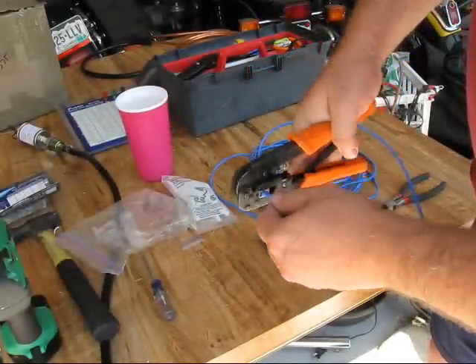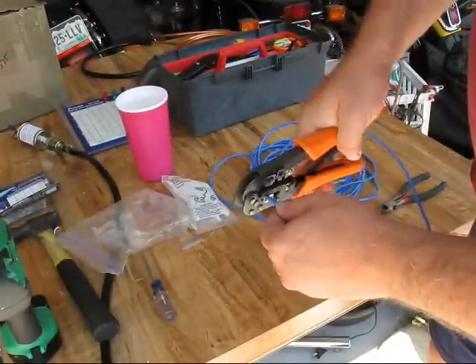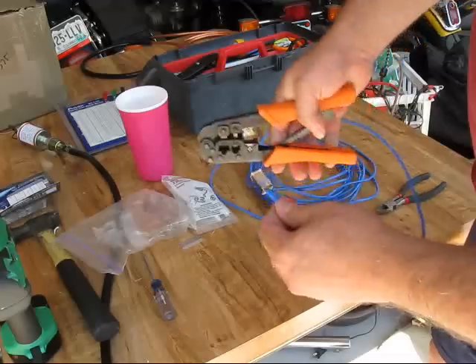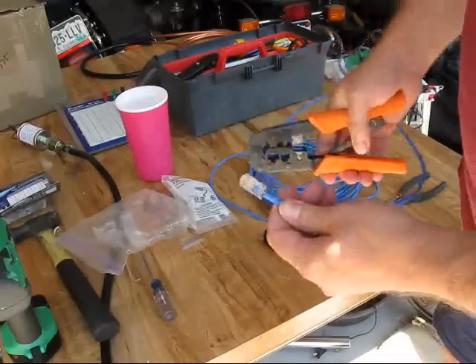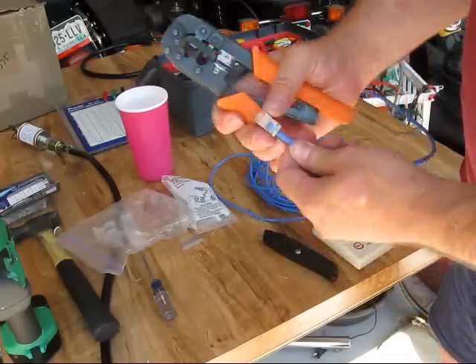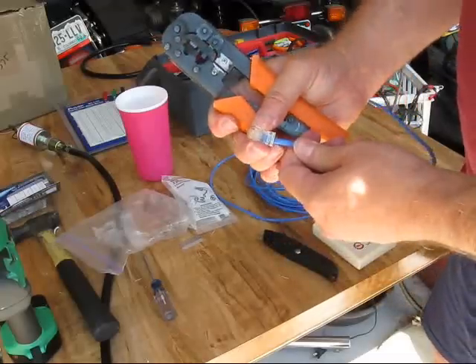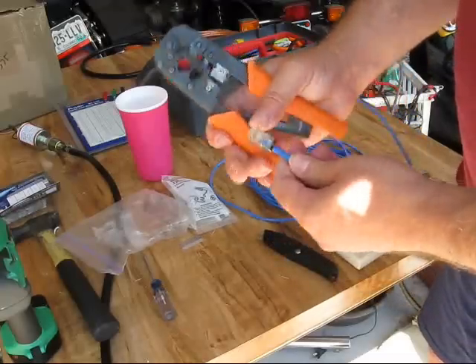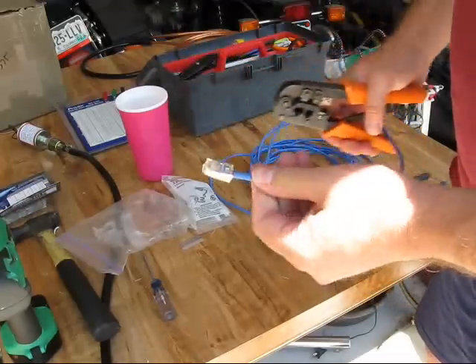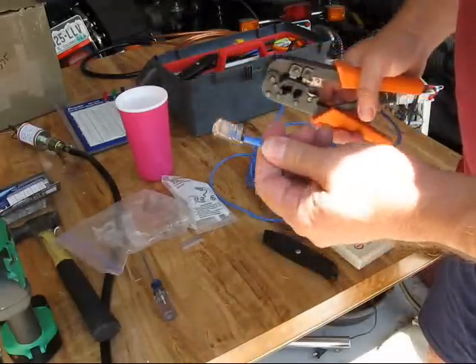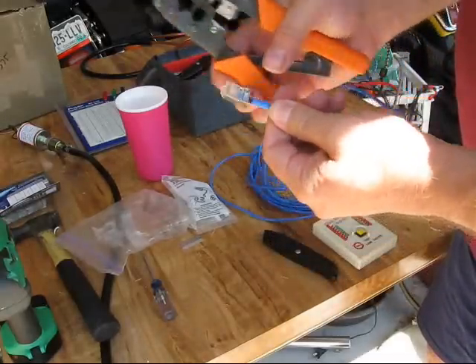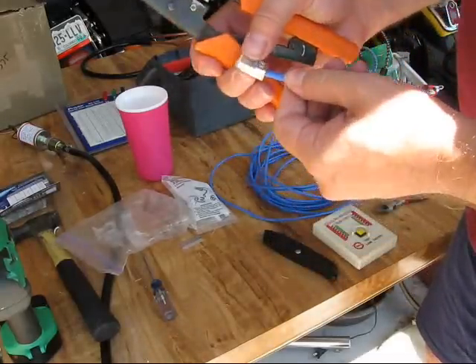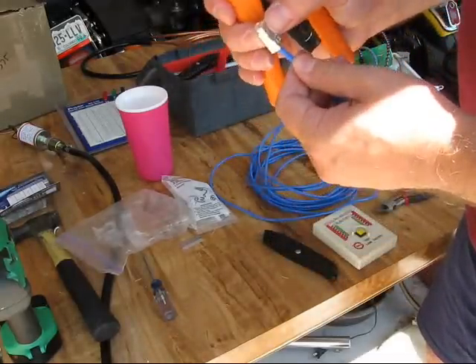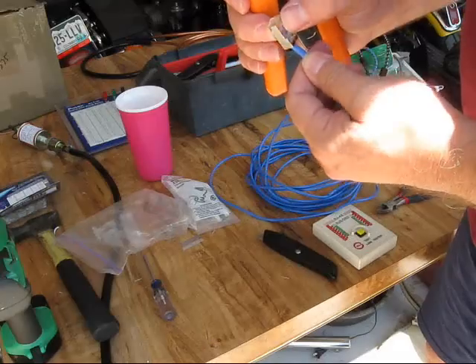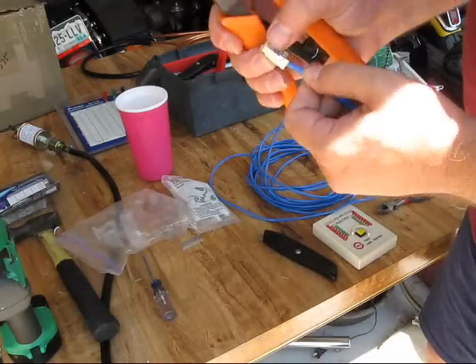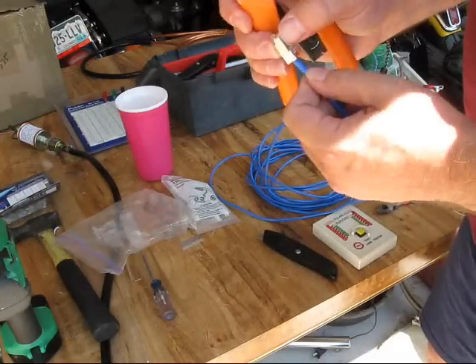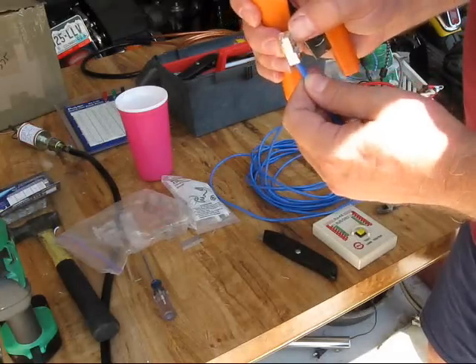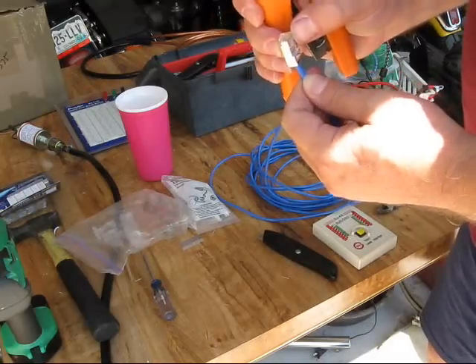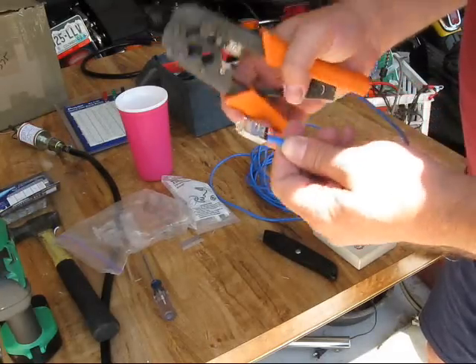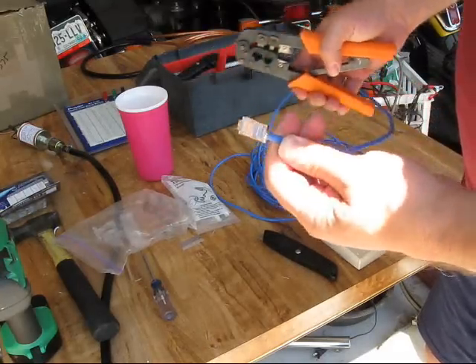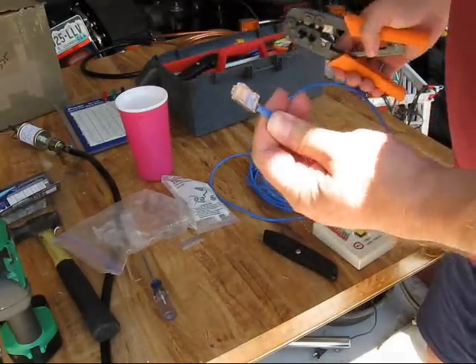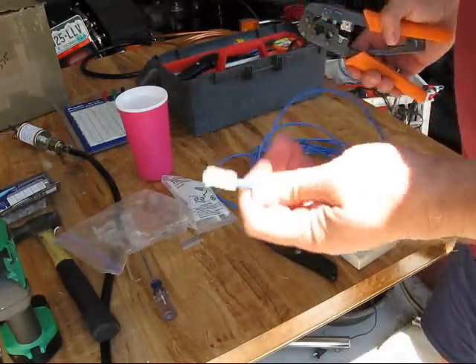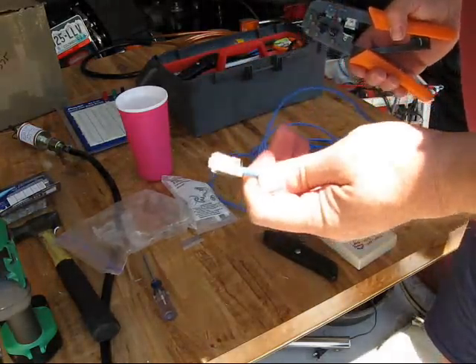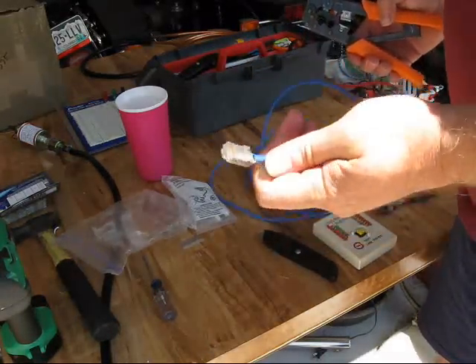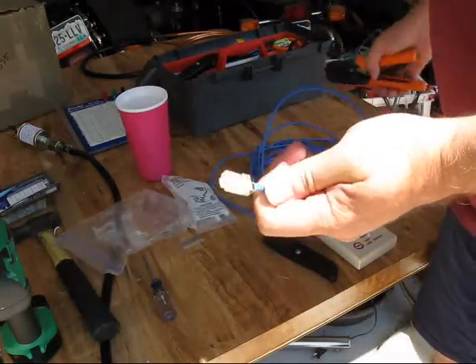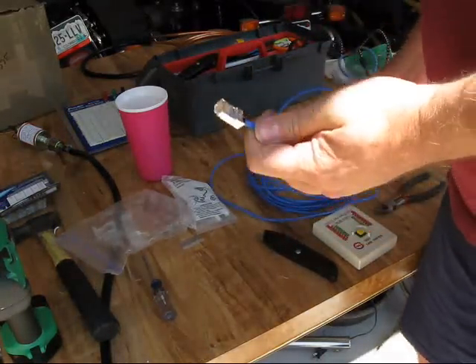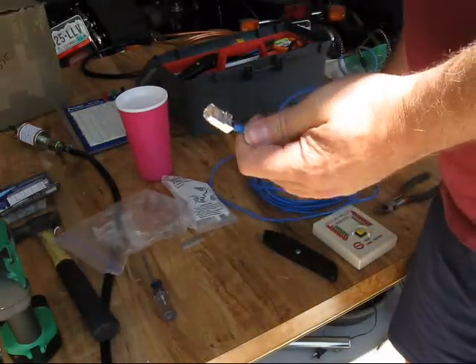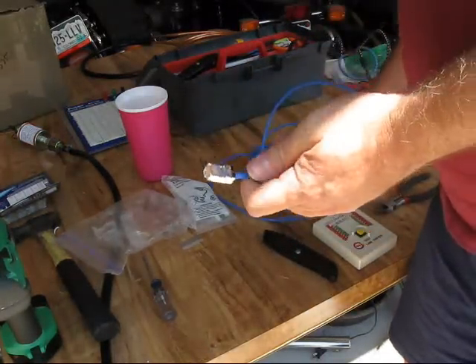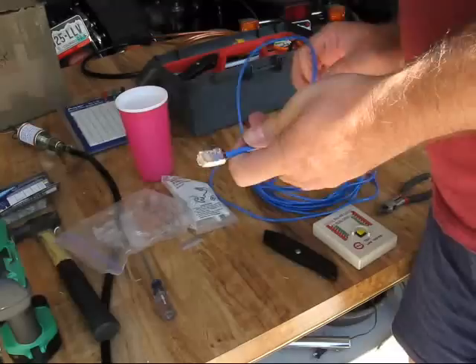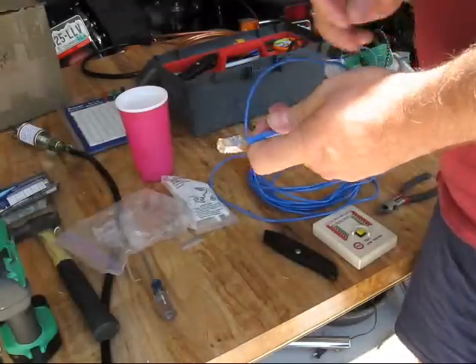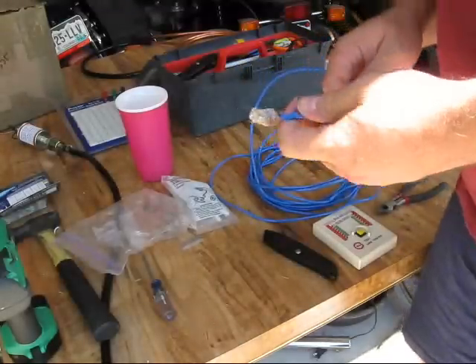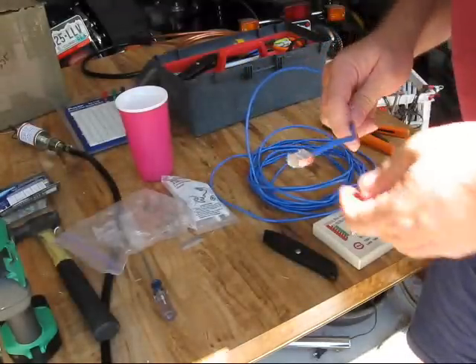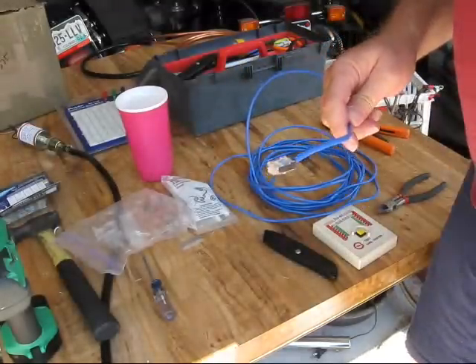Then you take one of these little guys — this is called a crimper — and you put it in and give it a squeeze. One network cable end done. Just make sure all the pins are down and everything is good. Now I'm going to do the other side, and we'll be testing it on the ScanGauge too.